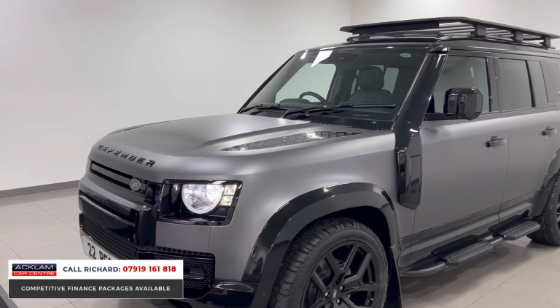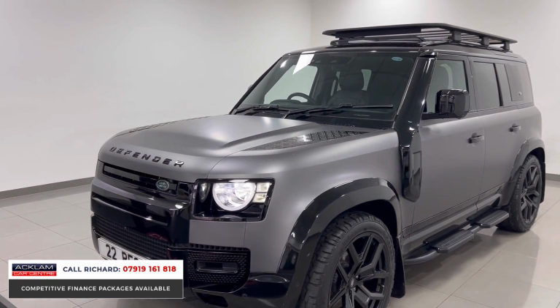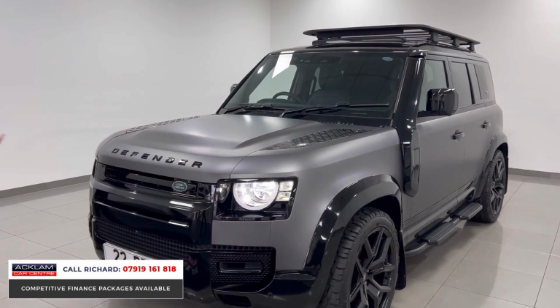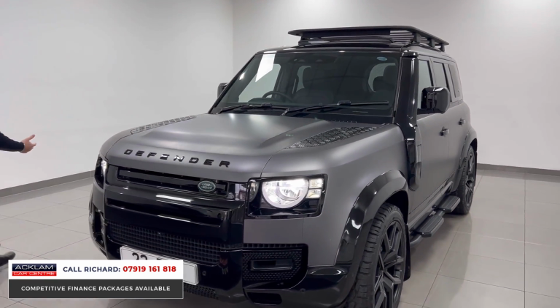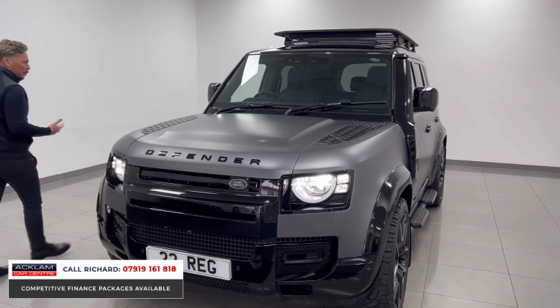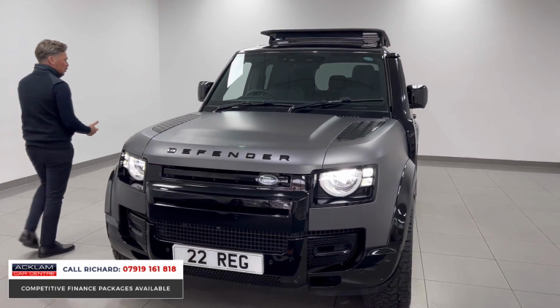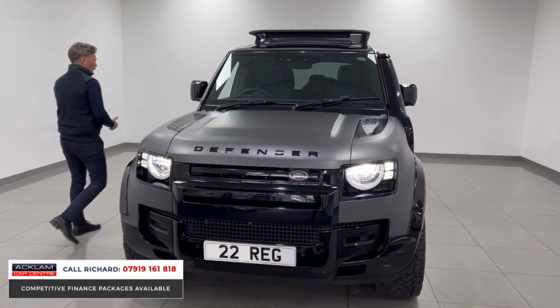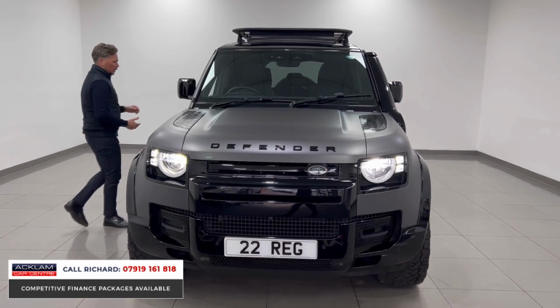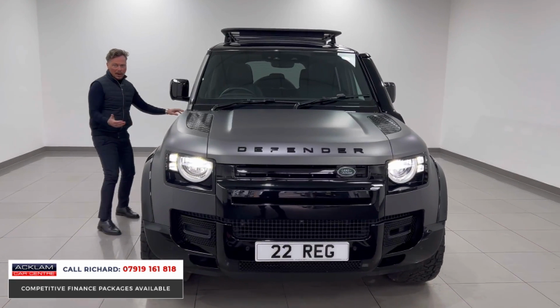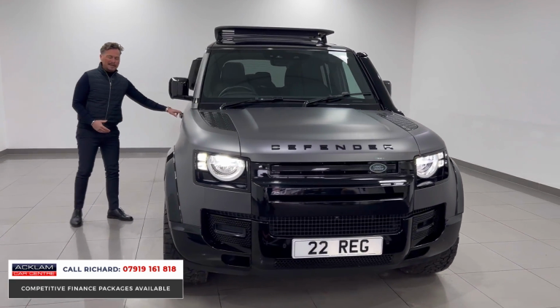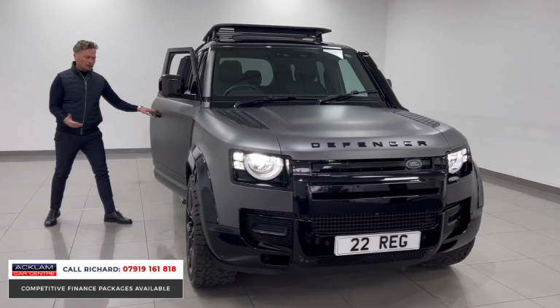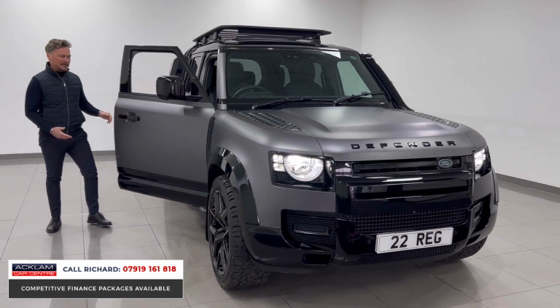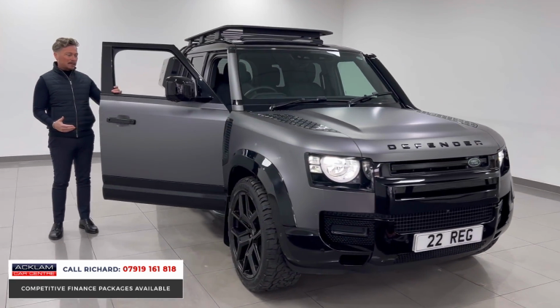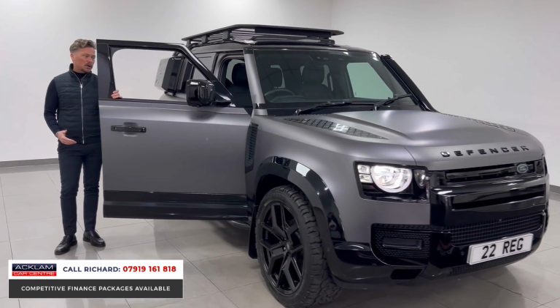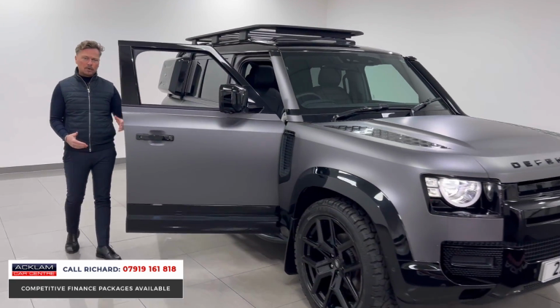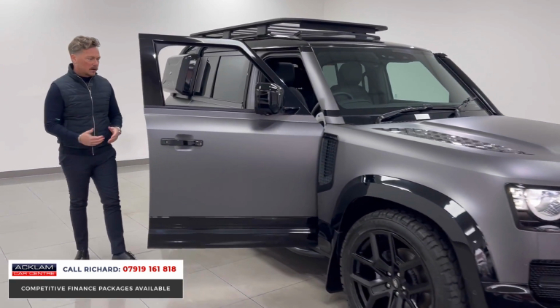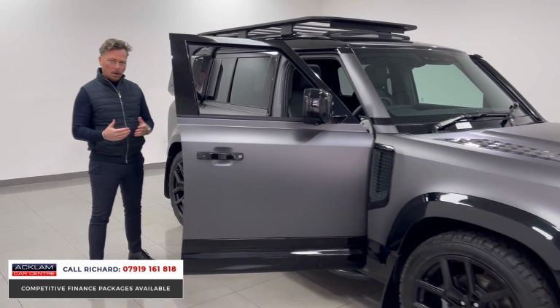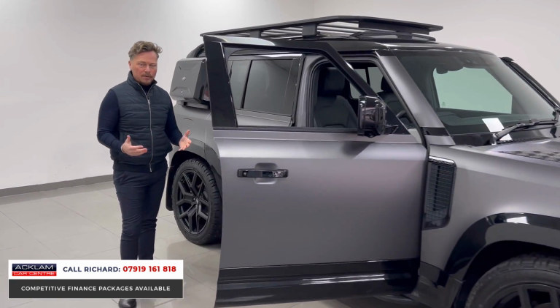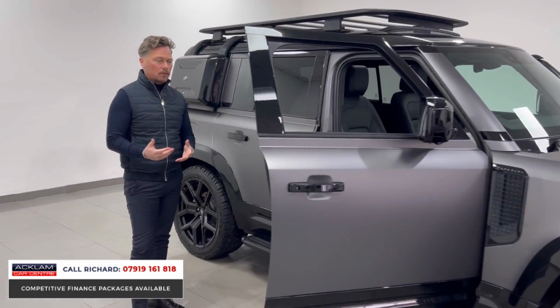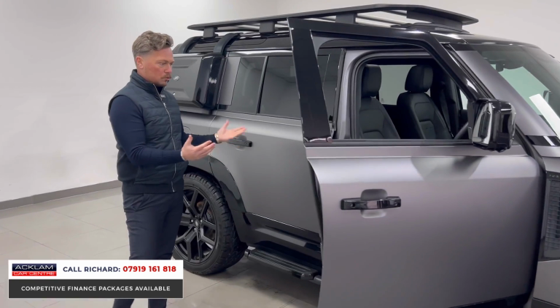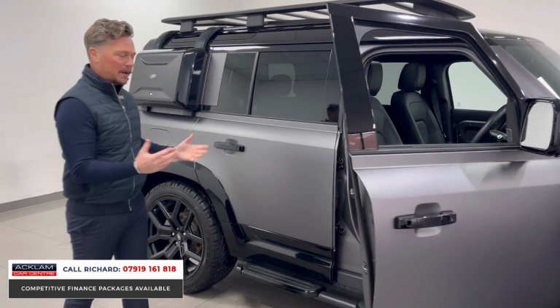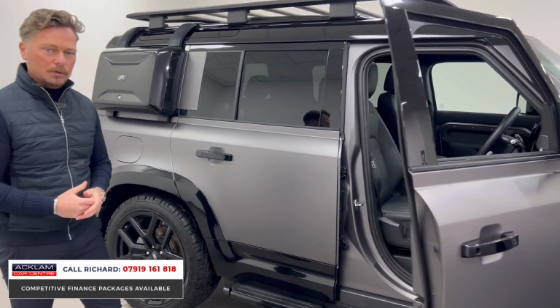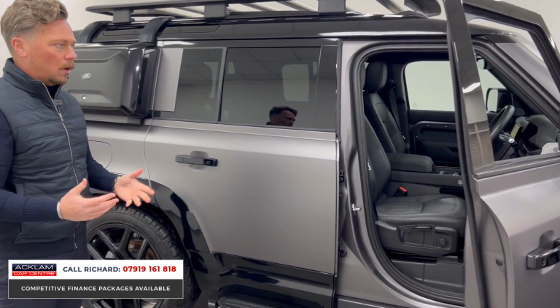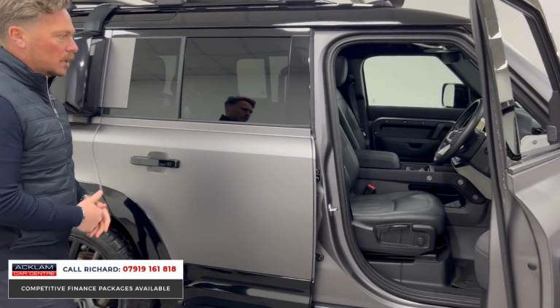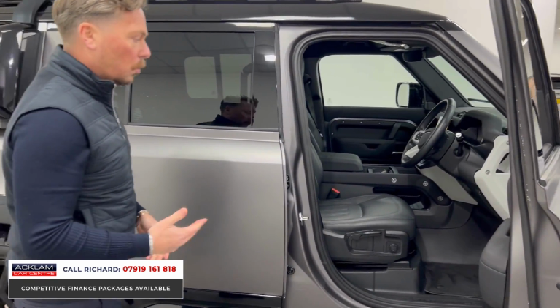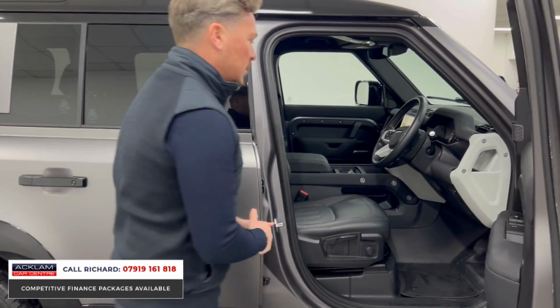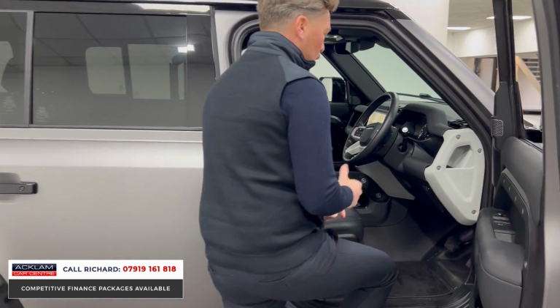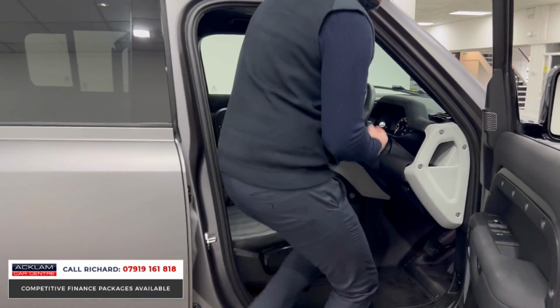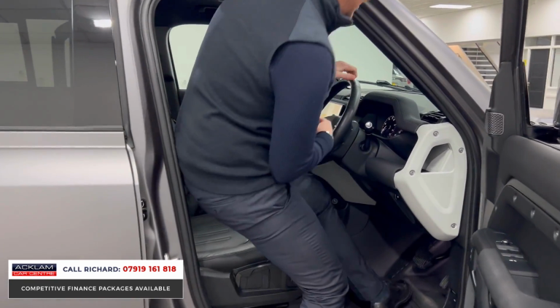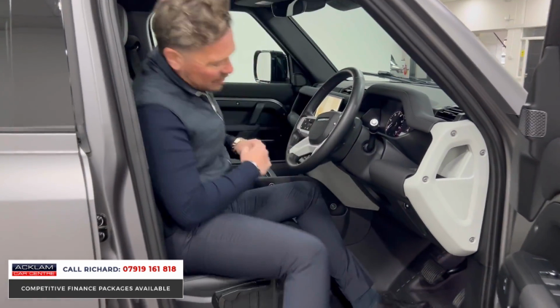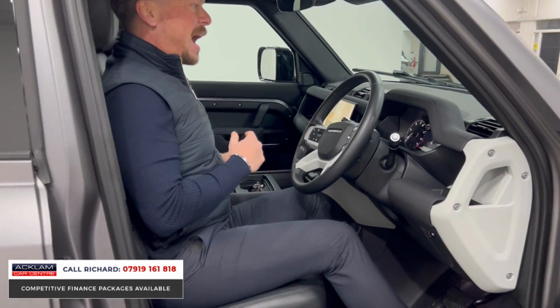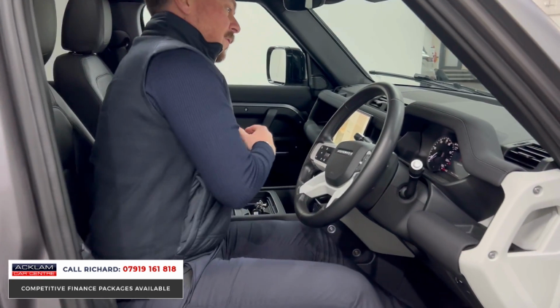This is a 250 brake horsepower Defender, so it's got a lot of power and a lot of punch — it'll pull anything. Ultimately these cars are built for the off-road, so they do everything on road and look great, but they'll also do everything off-road that you want them to do.